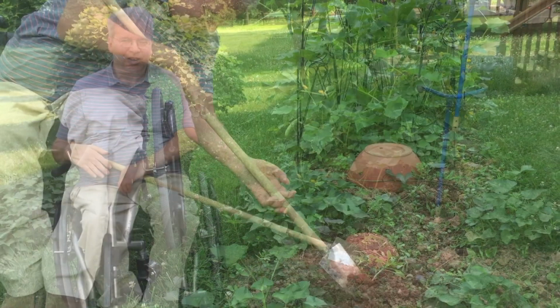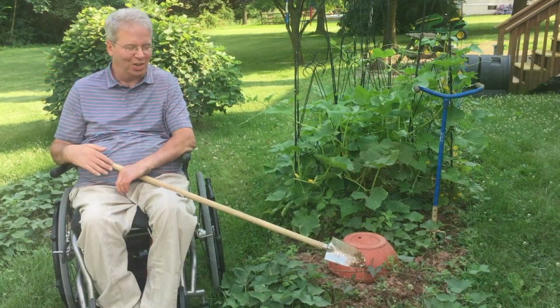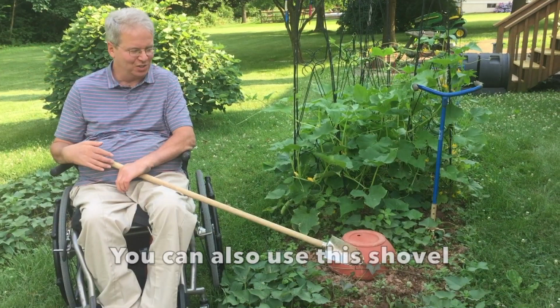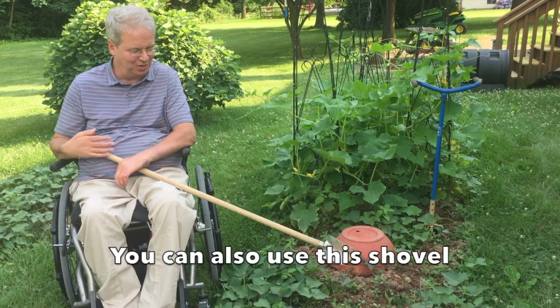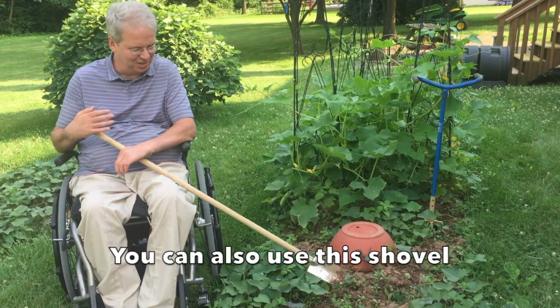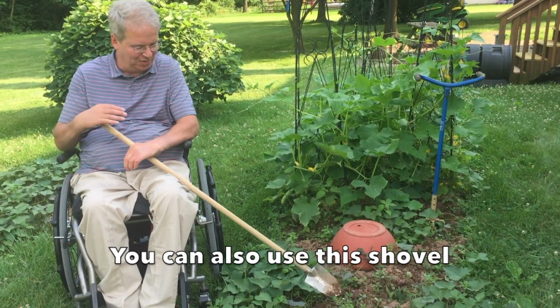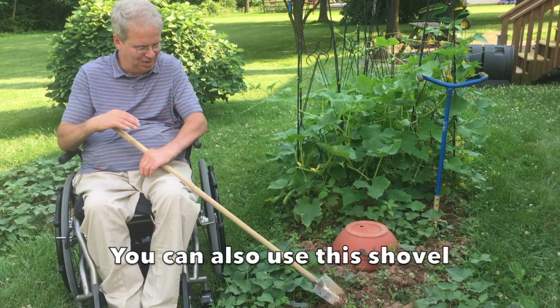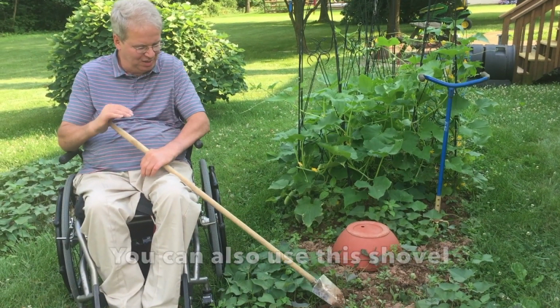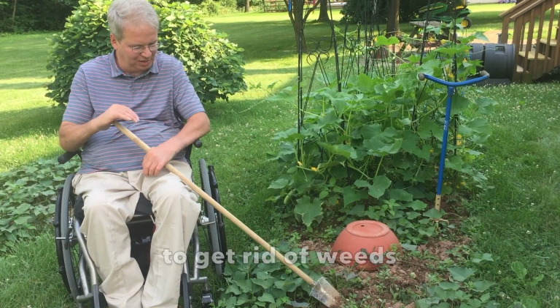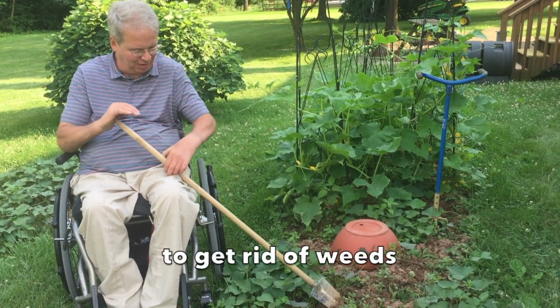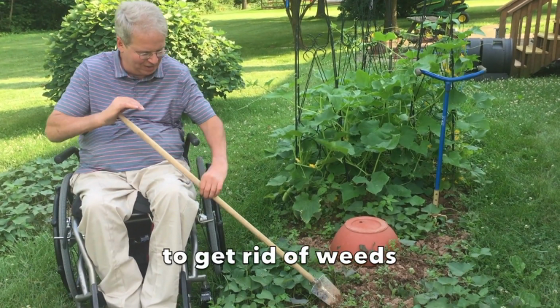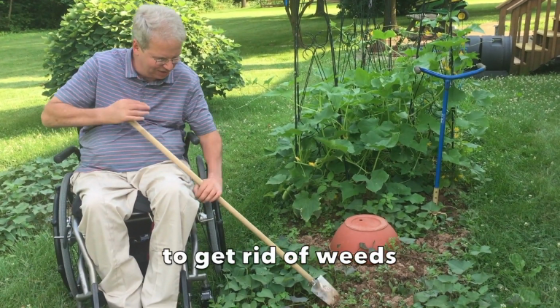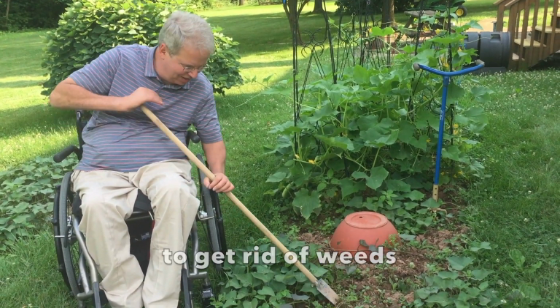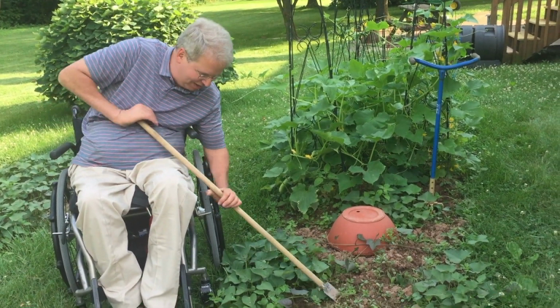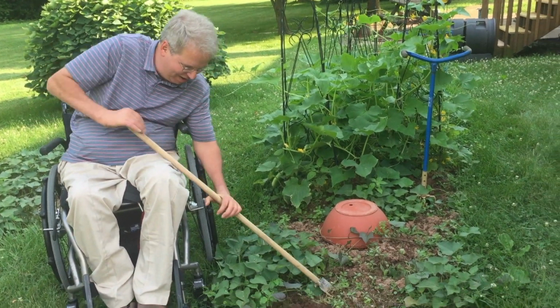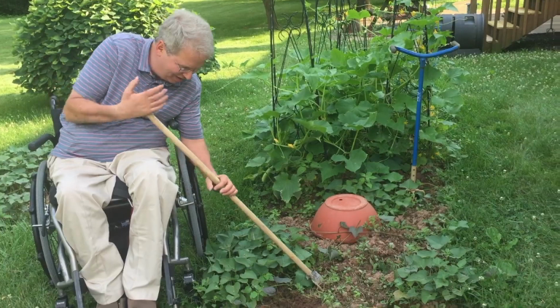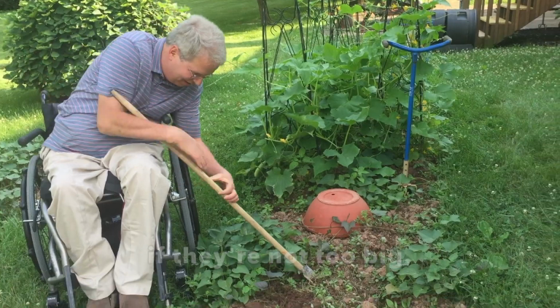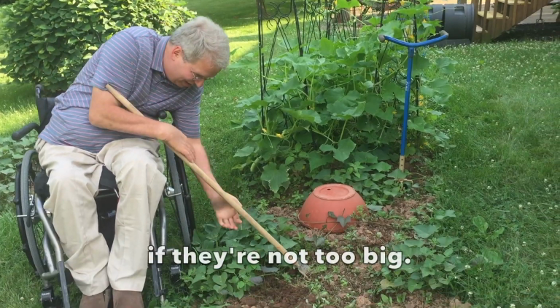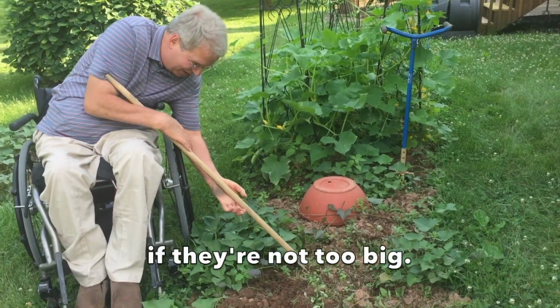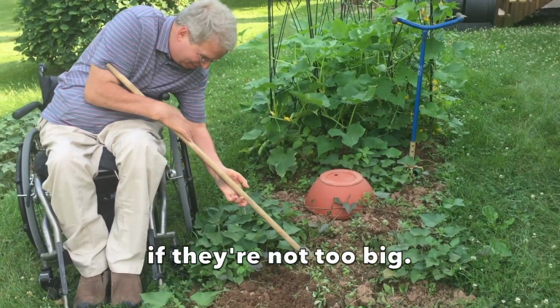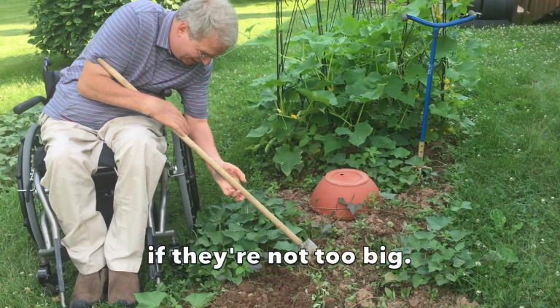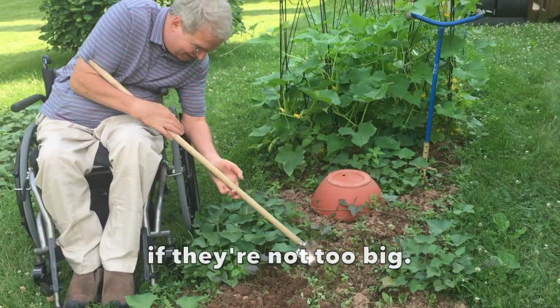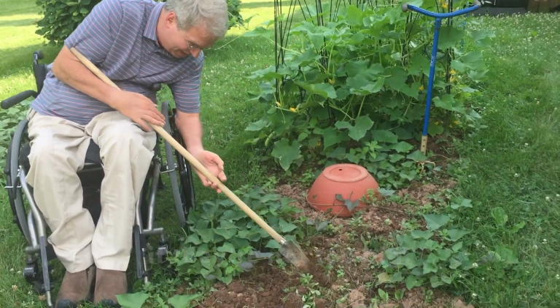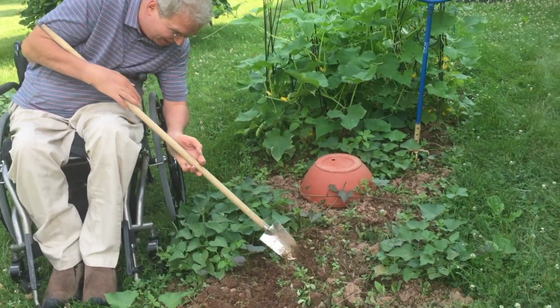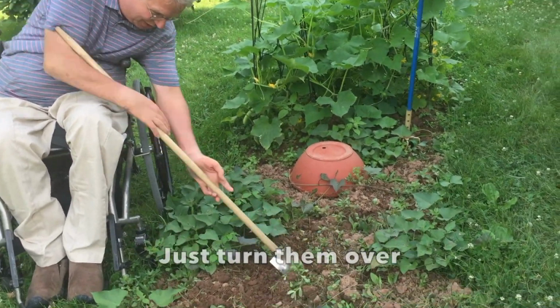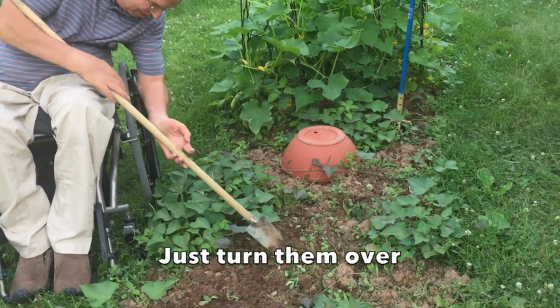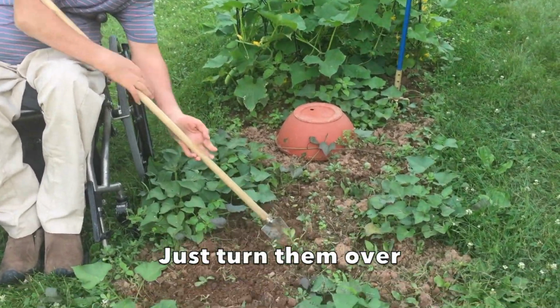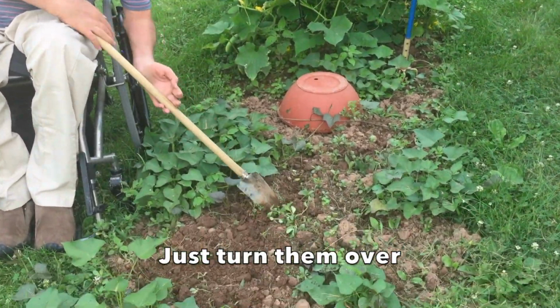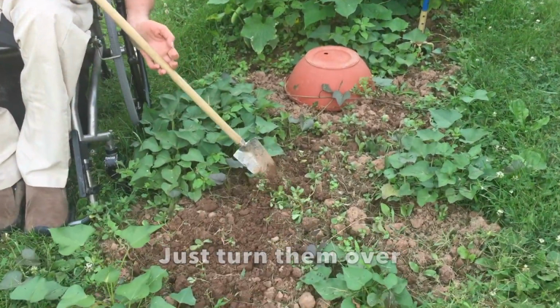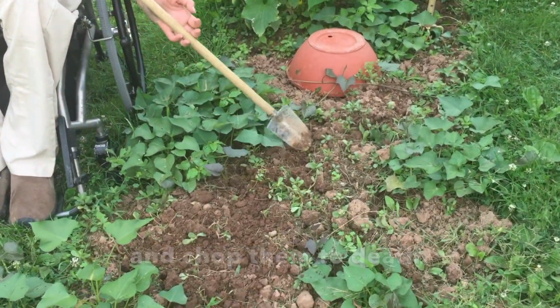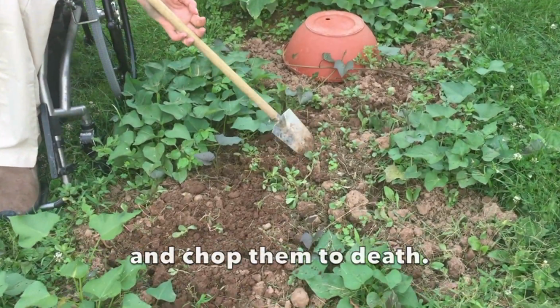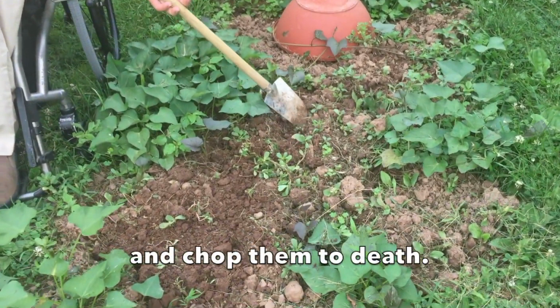You can also use this shovel to get rid of weeds. If they're not too big, just turn them over and chop them to death.